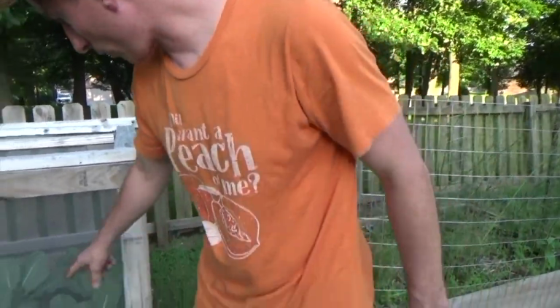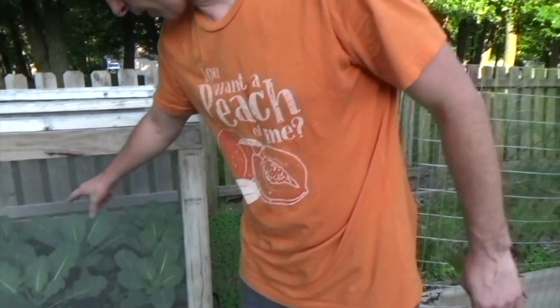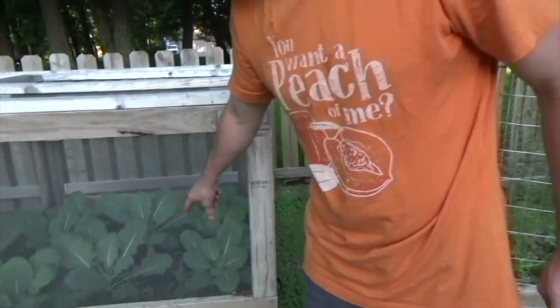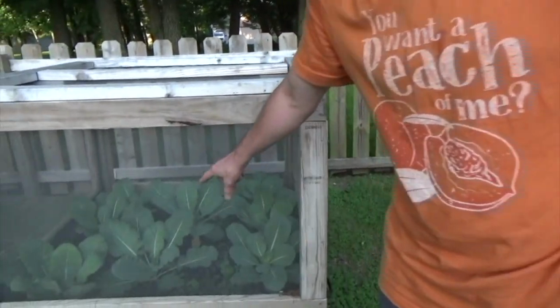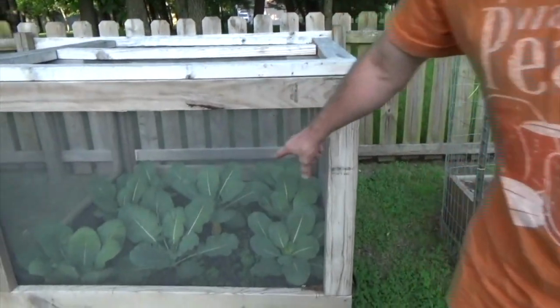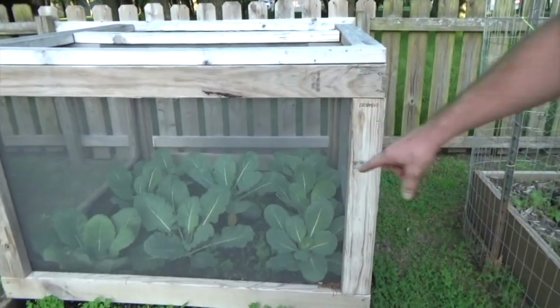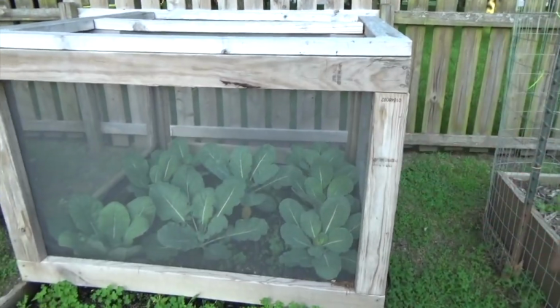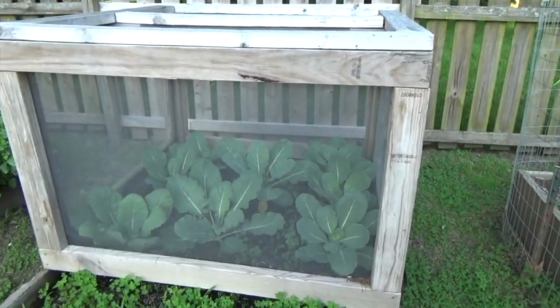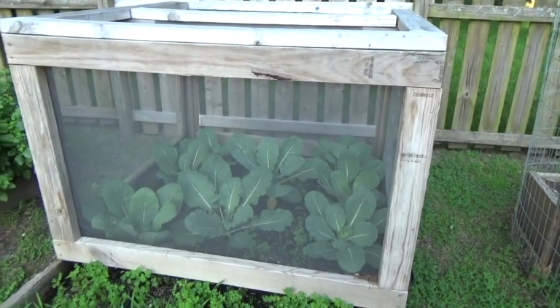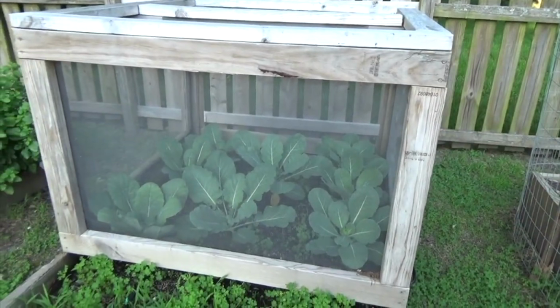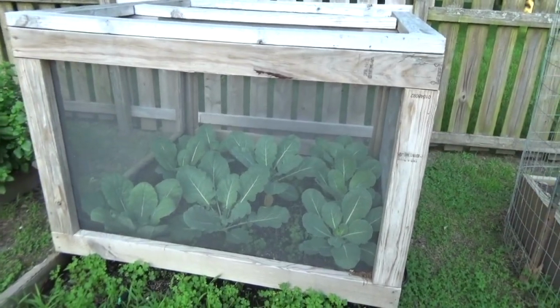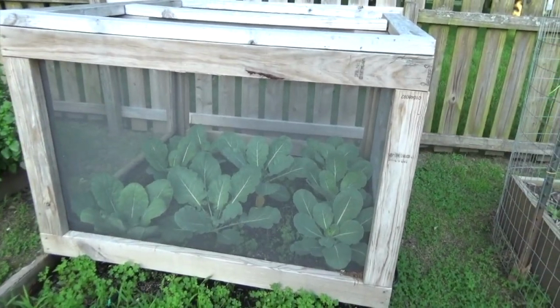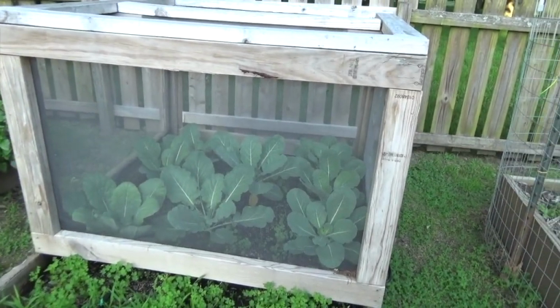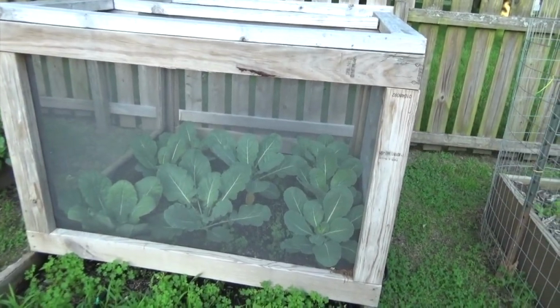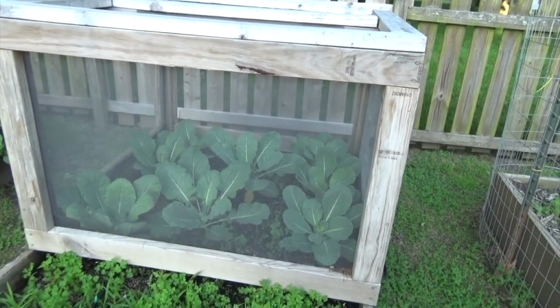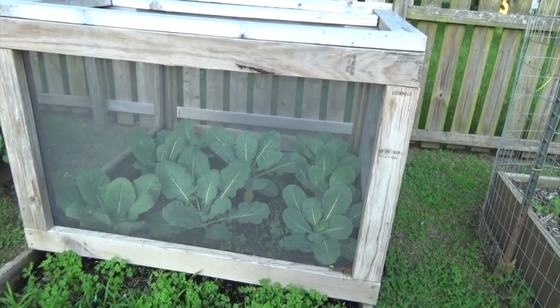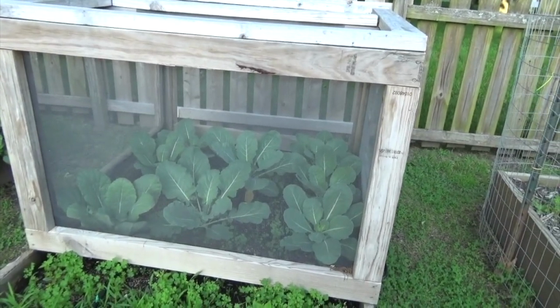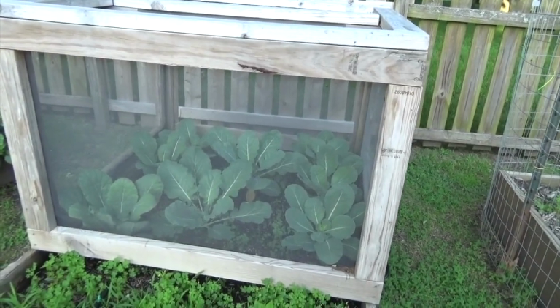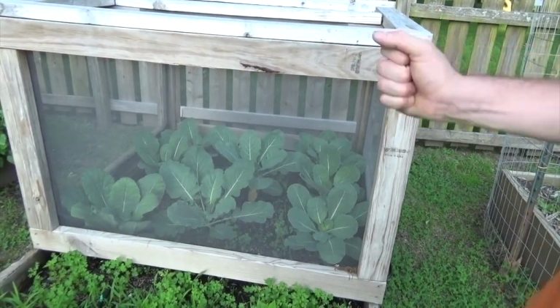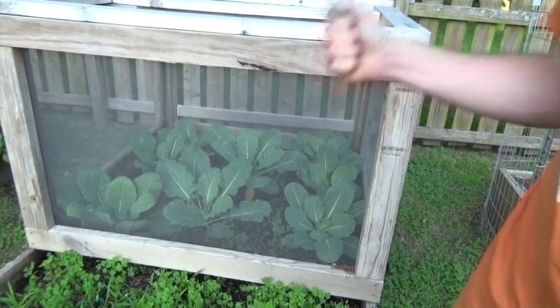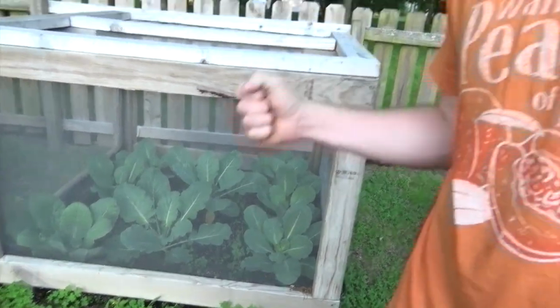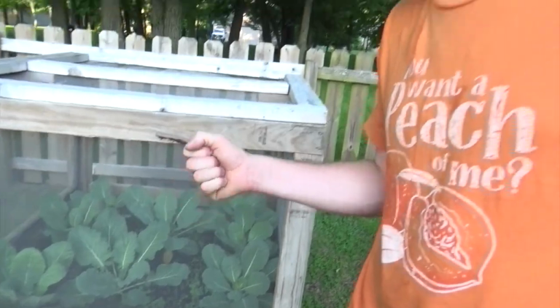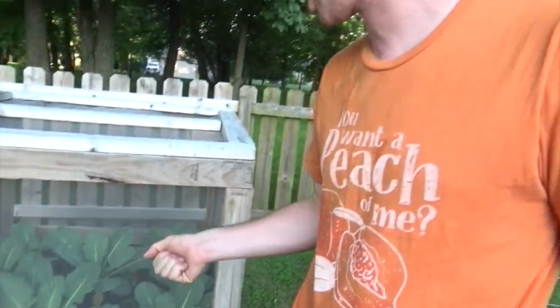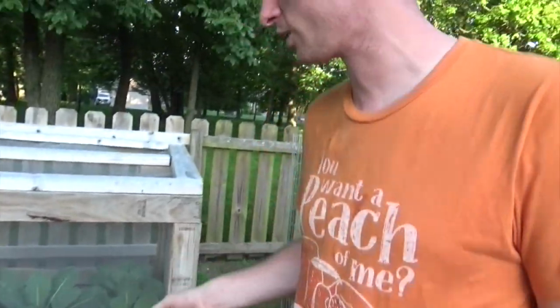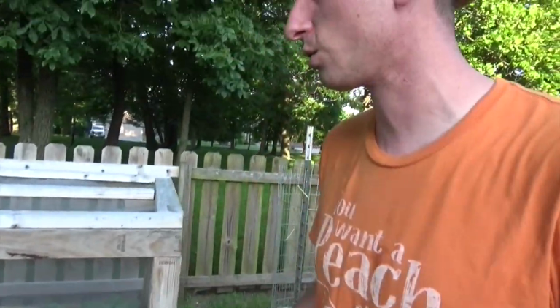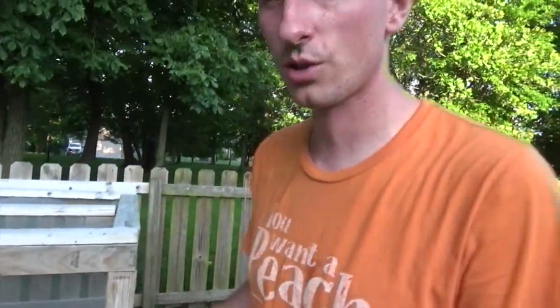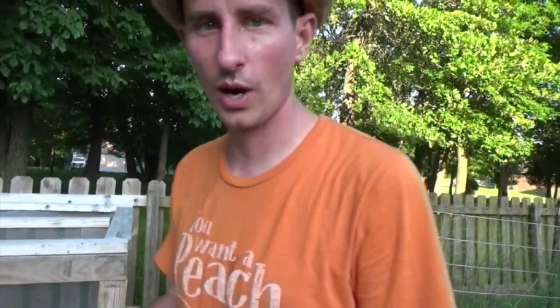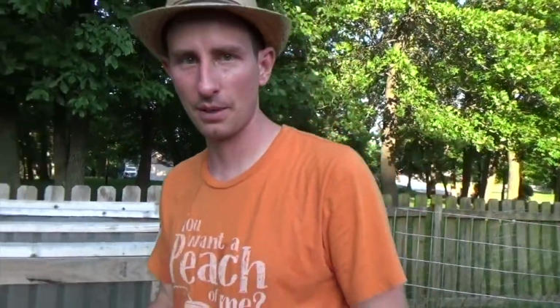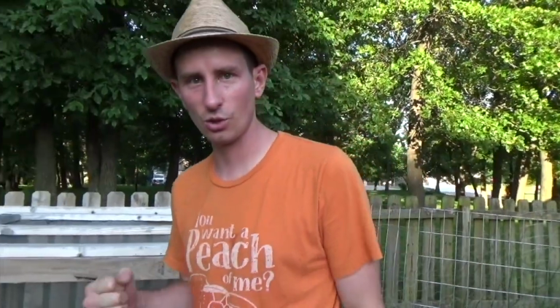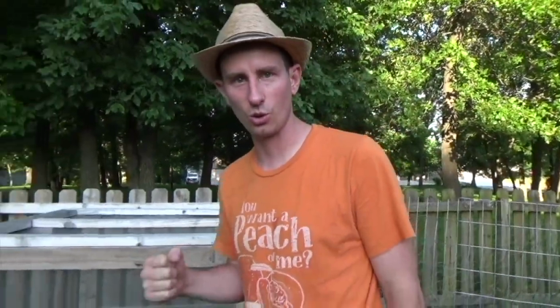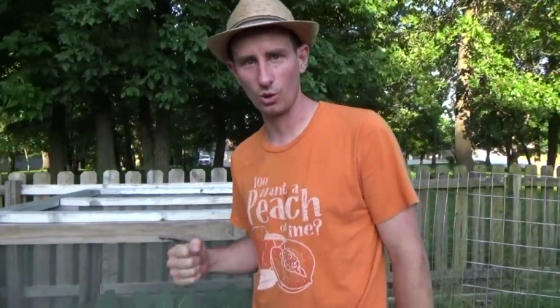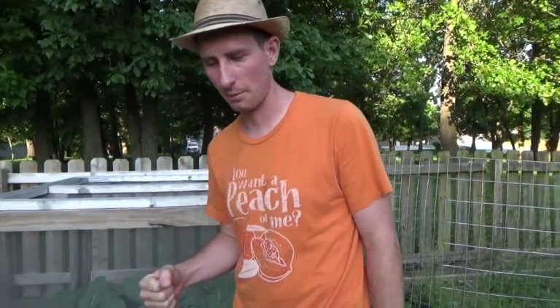We also got a weed in here with our collards. Look at those collards — we got them covered this year. The squirrels are not eating our collards. We are so, so happy.